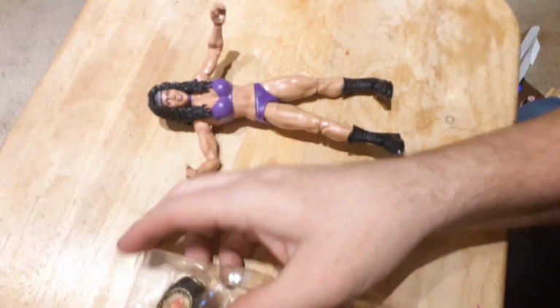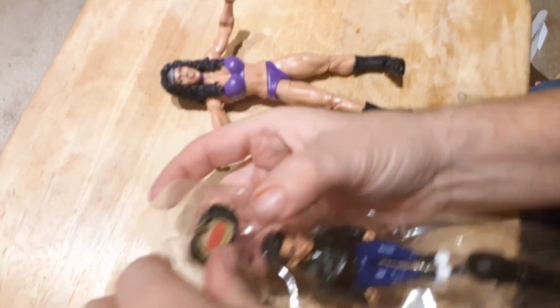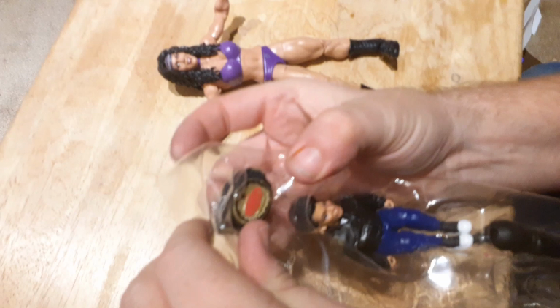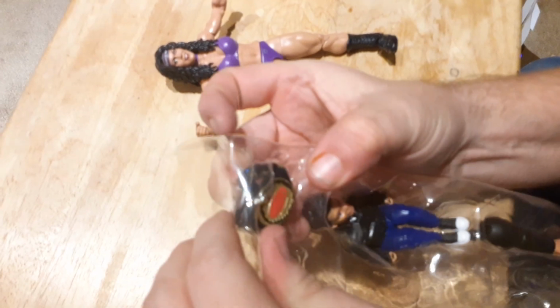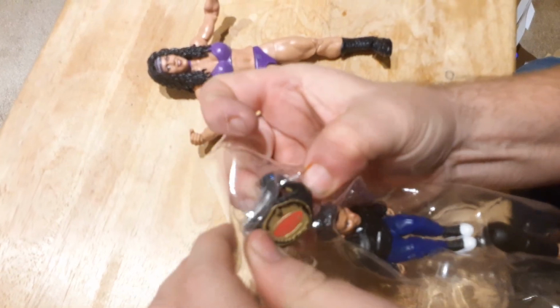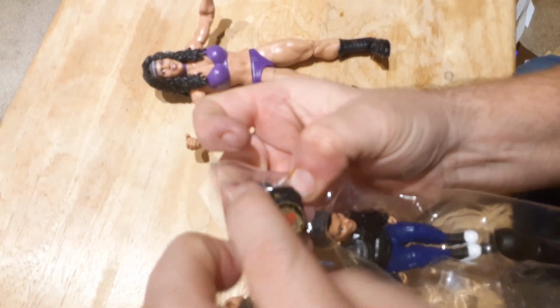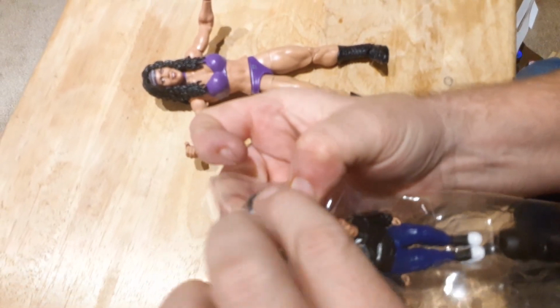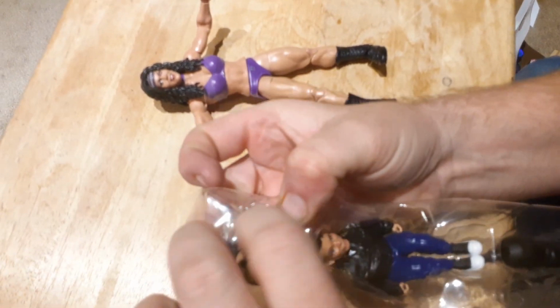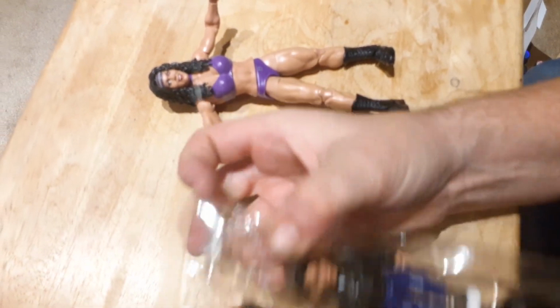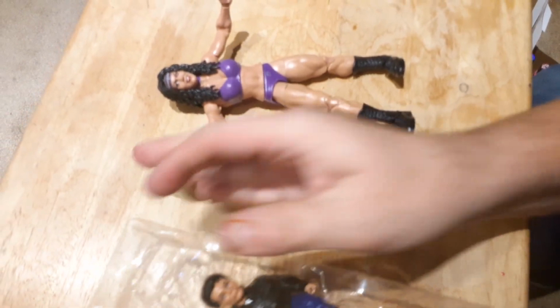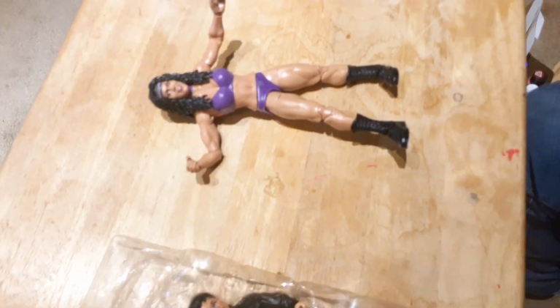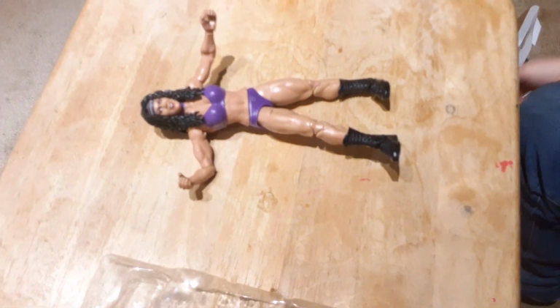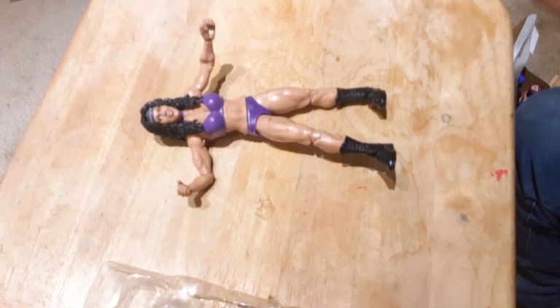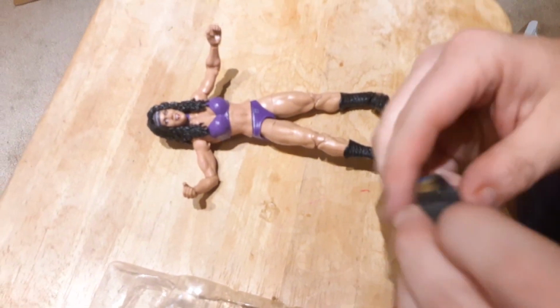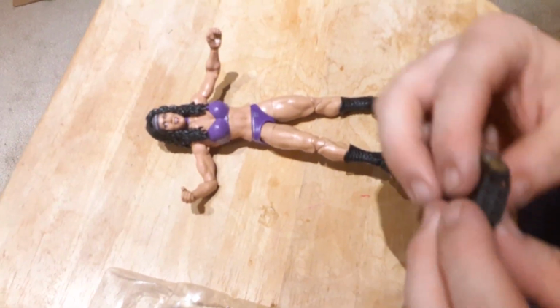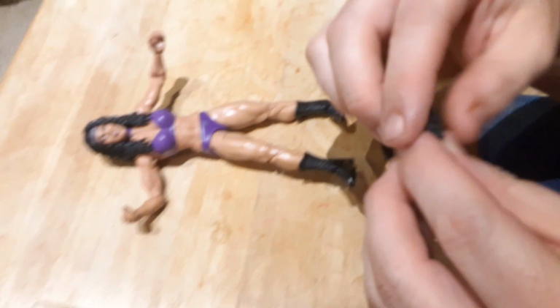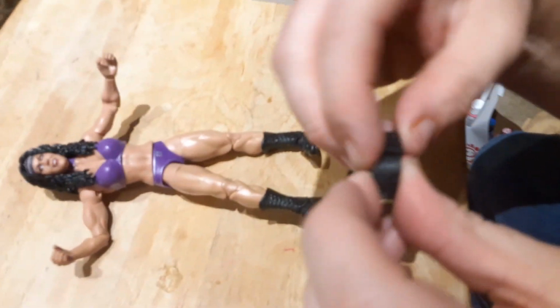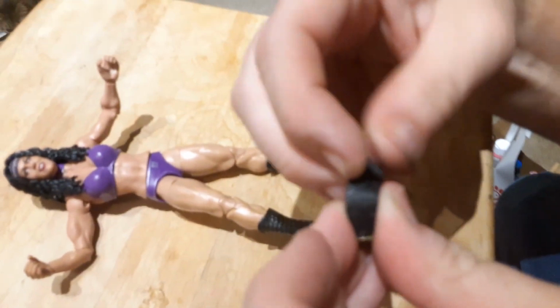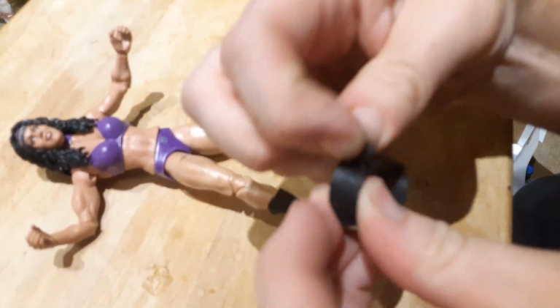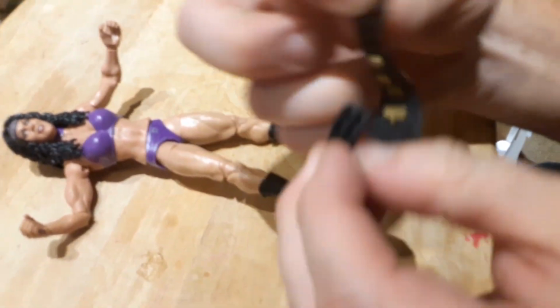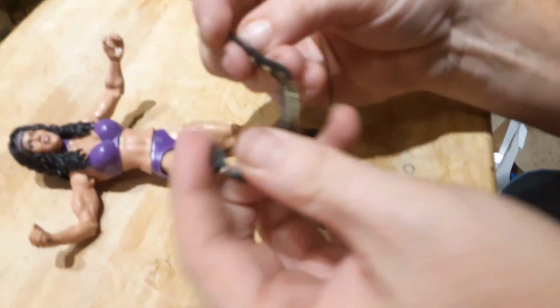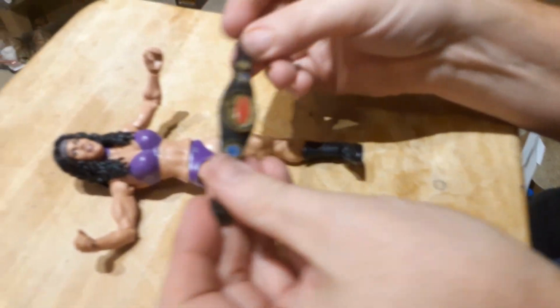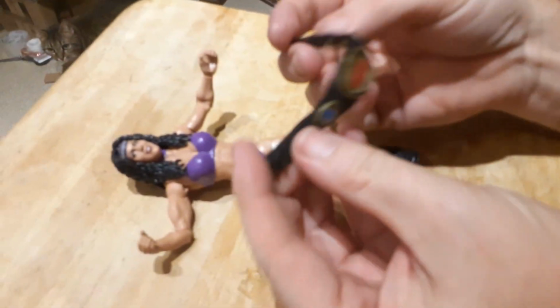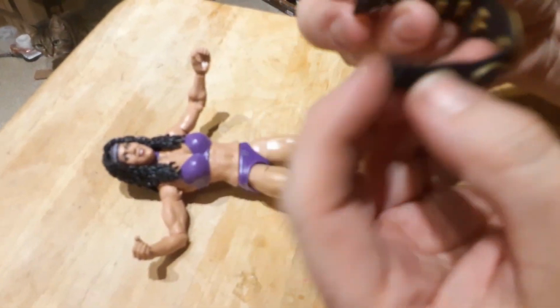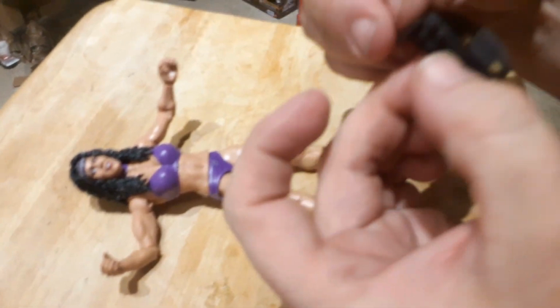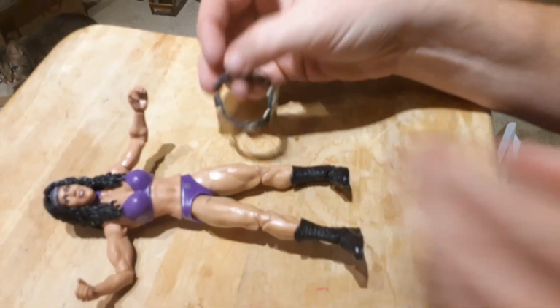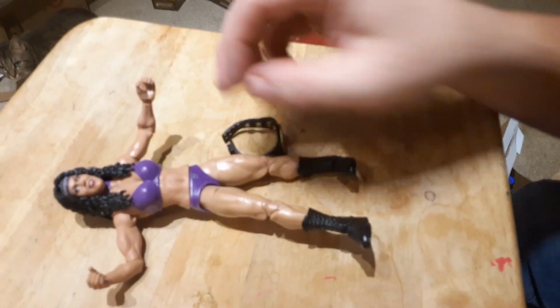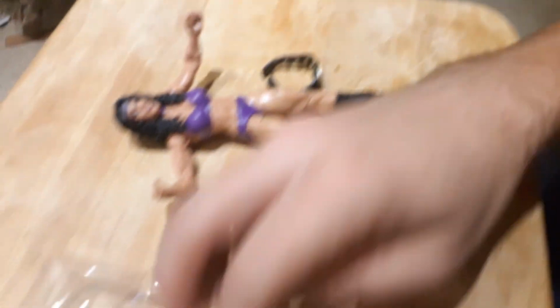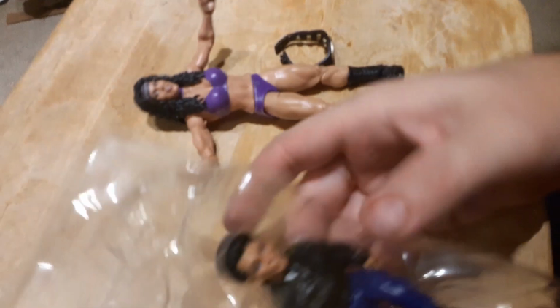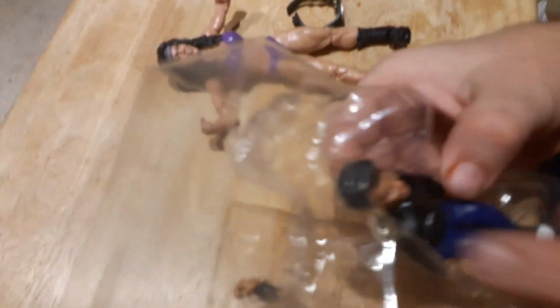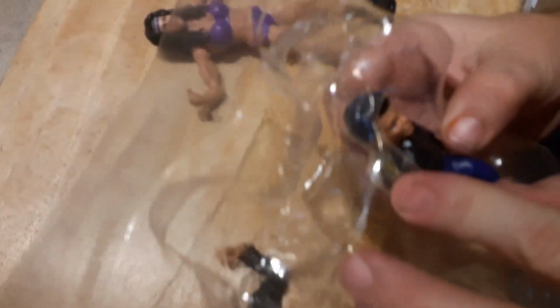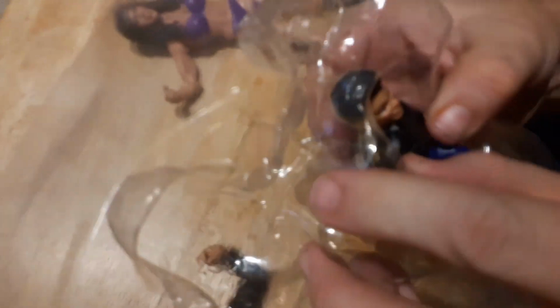She comes with a Wrestlemania belt. It pops off. You can actually put it on and it just buckles in the back.